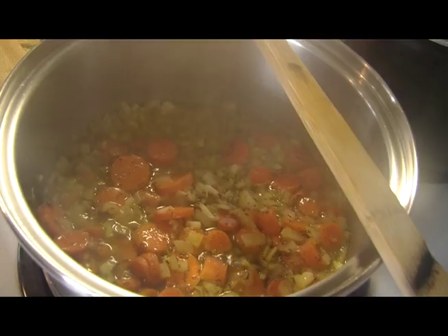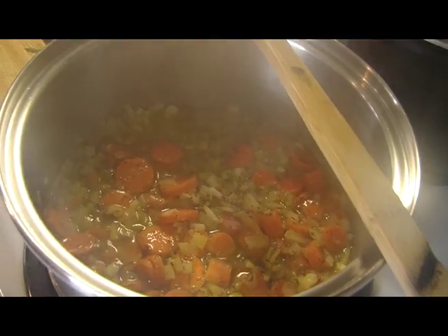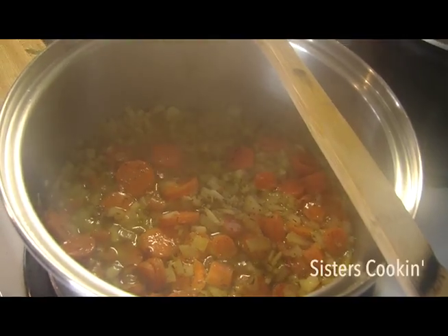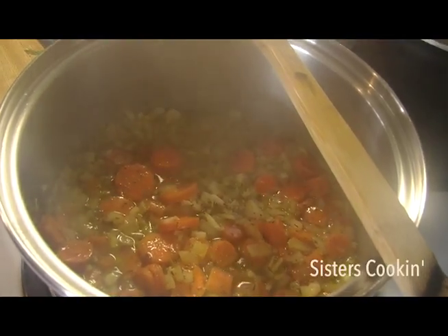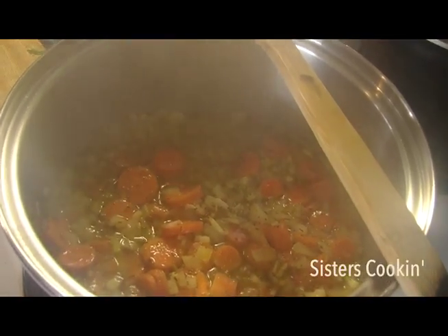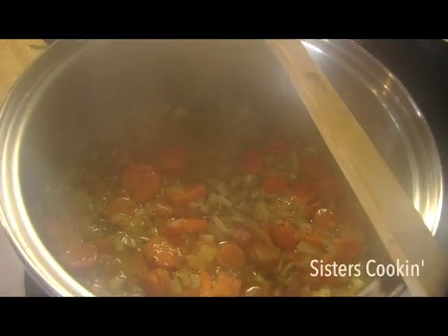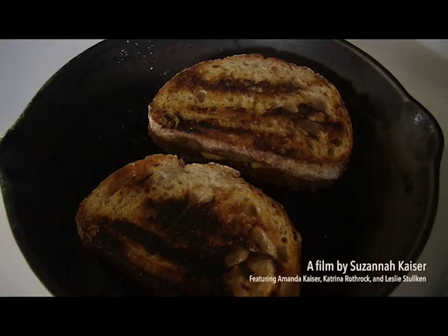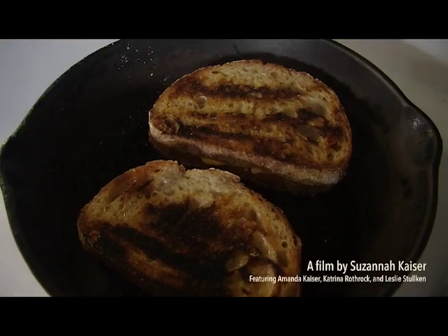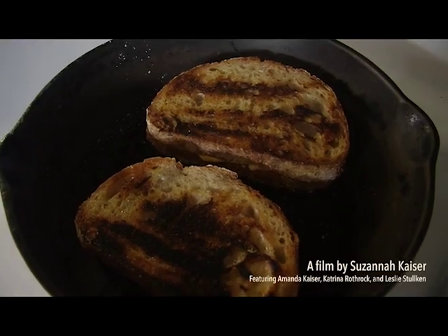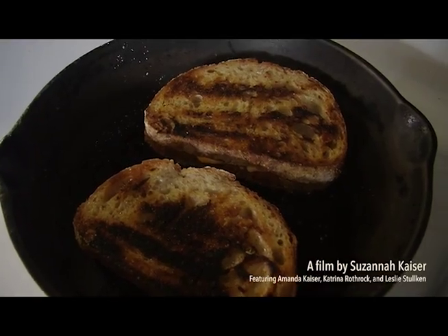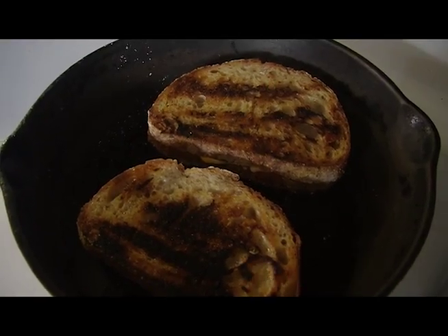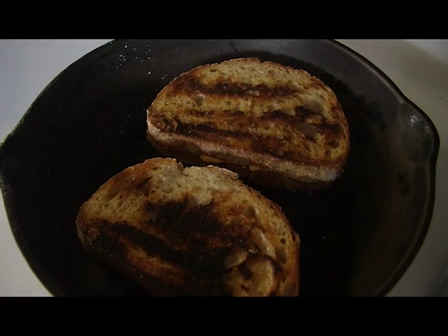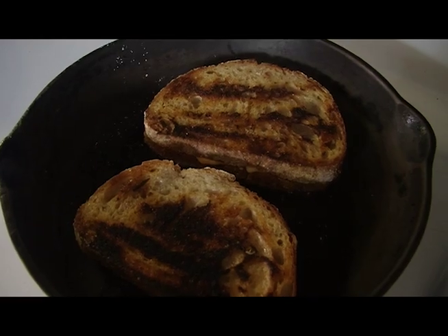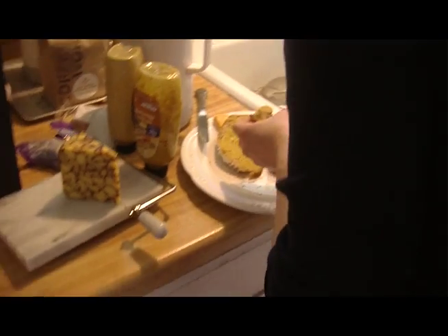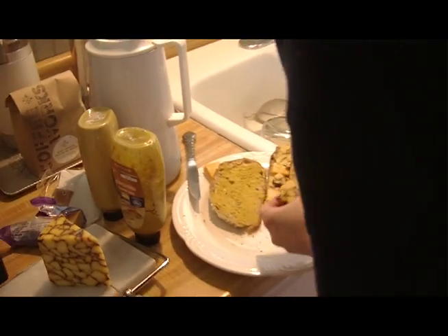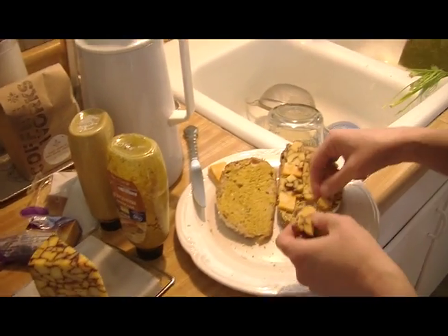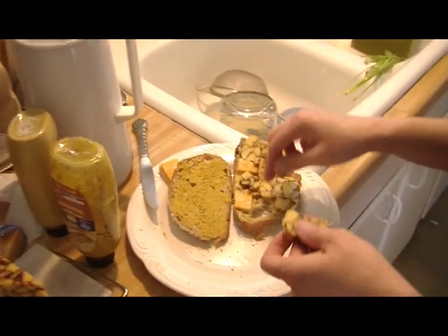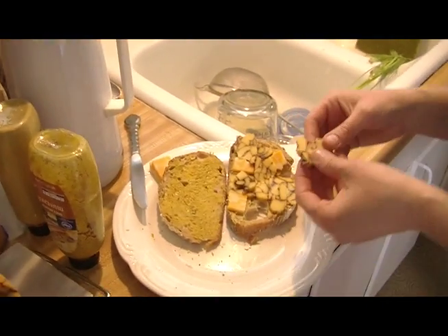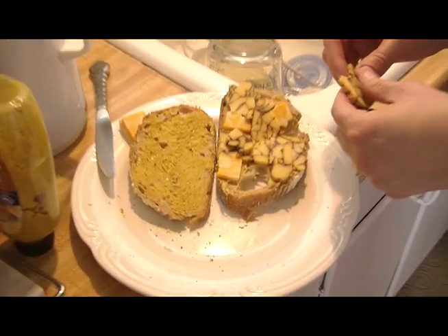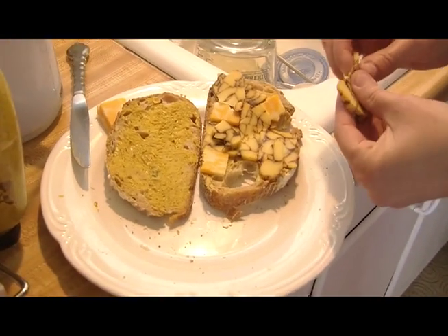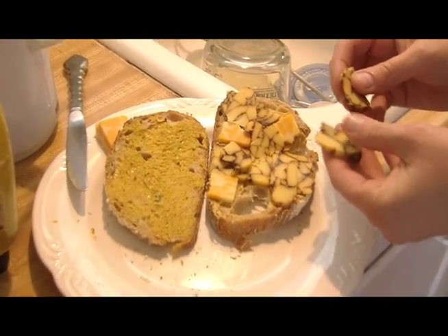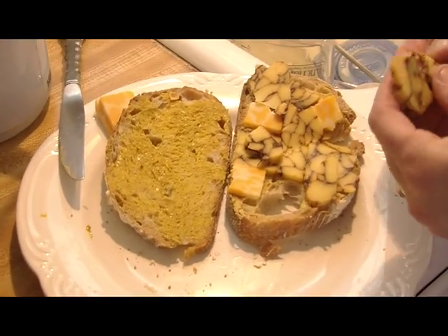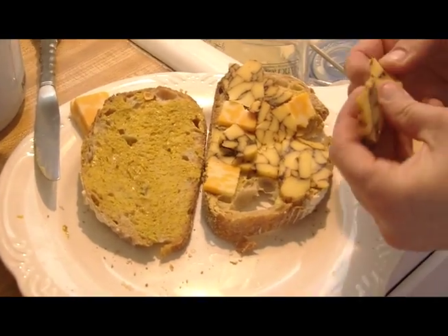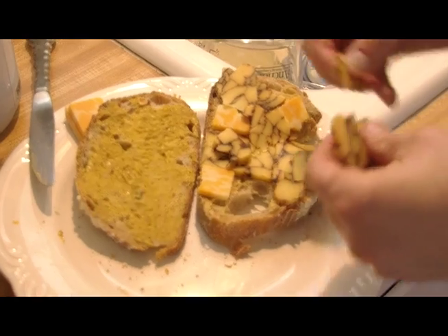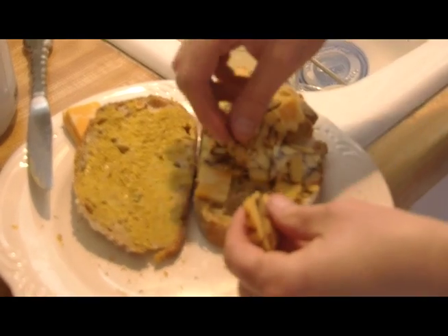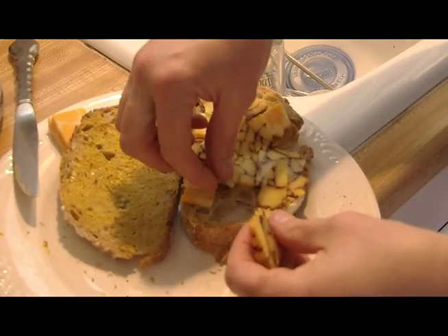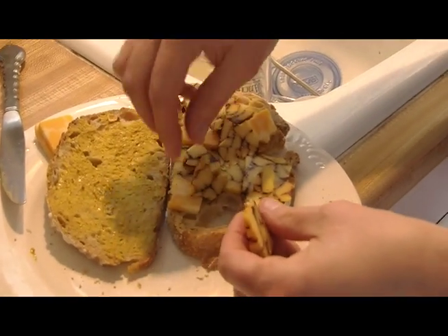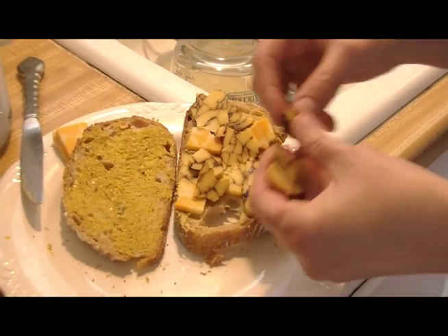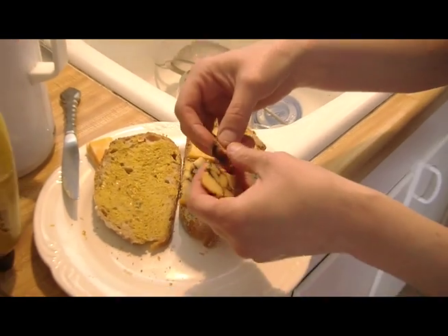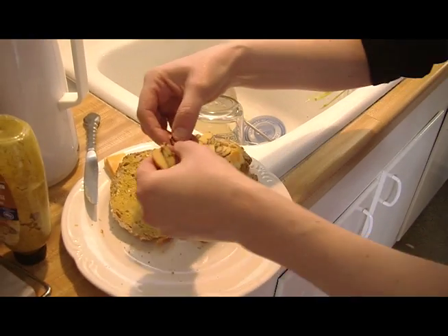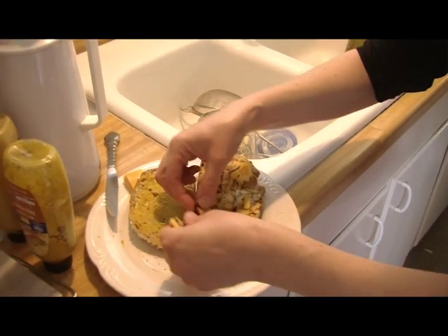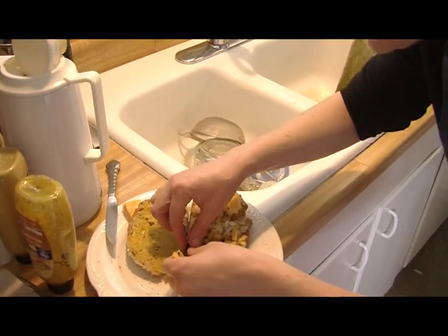Hi. We're just in here cooking. Look at her intensity, her focus, her concentration. Oh, it's got to fit just right. Trying to fill in the gaps.